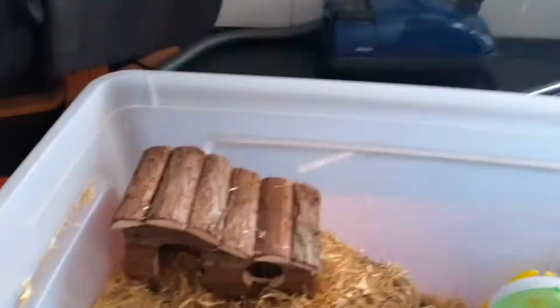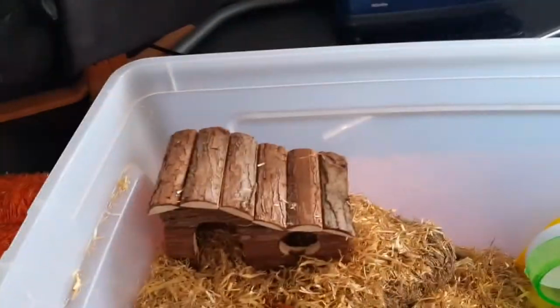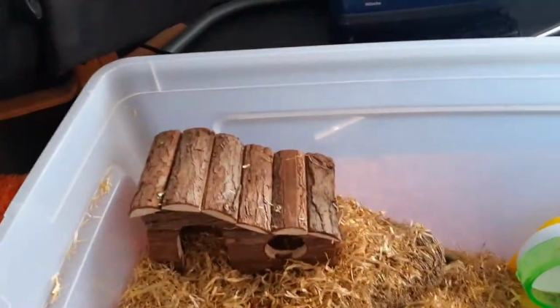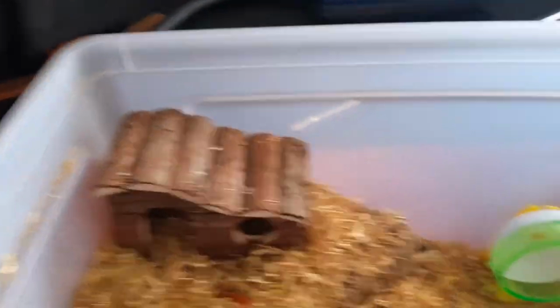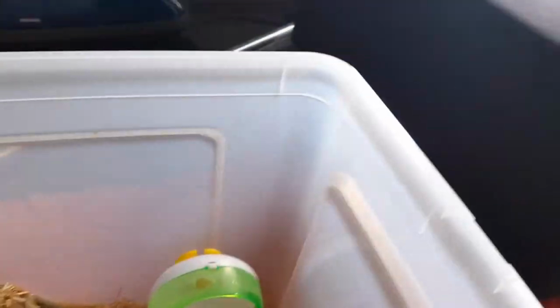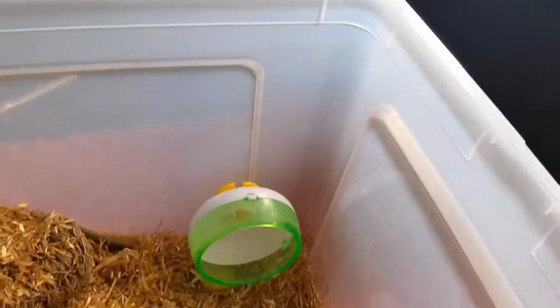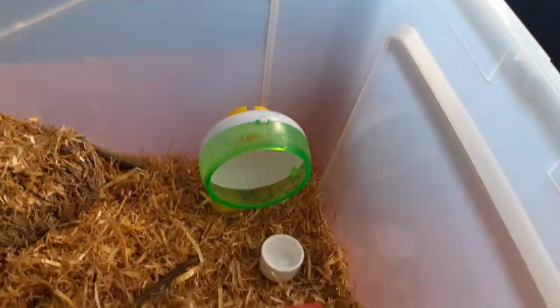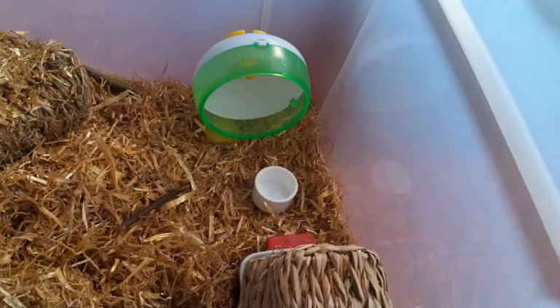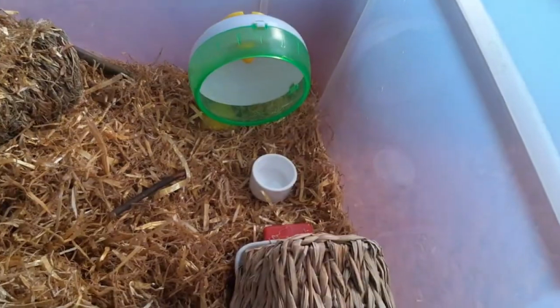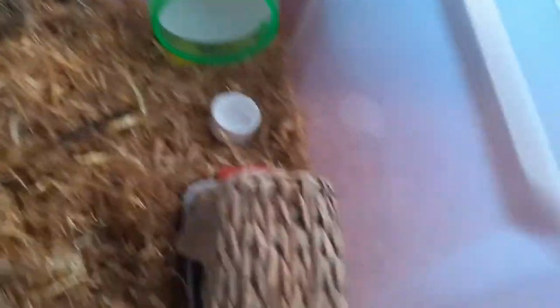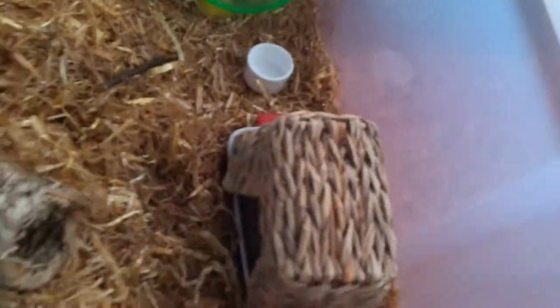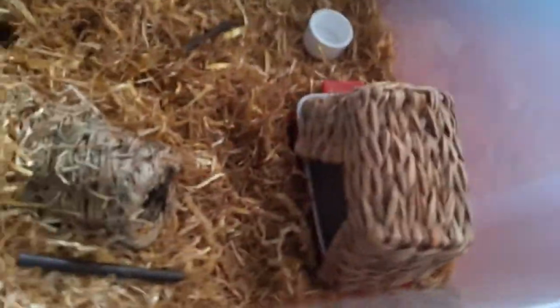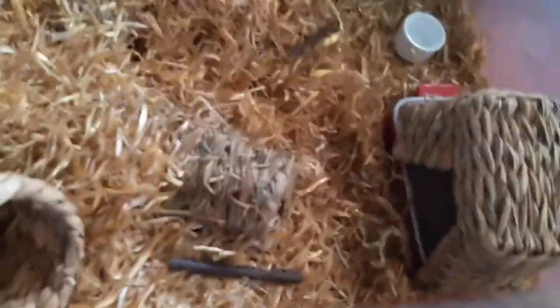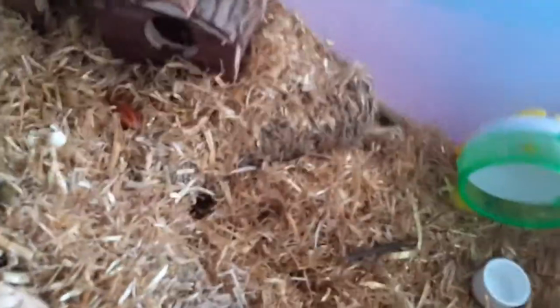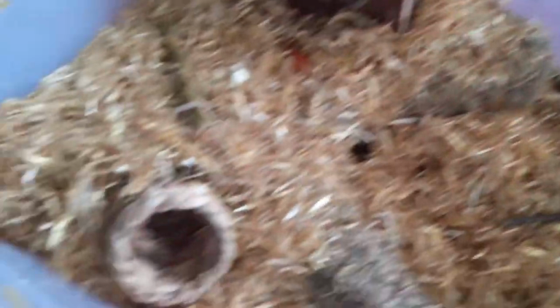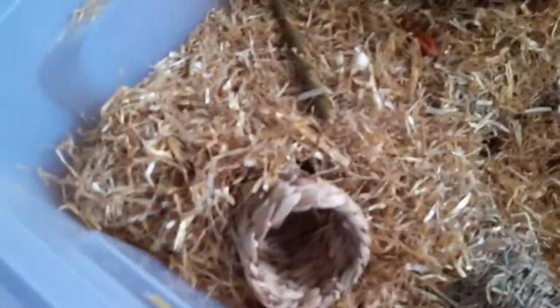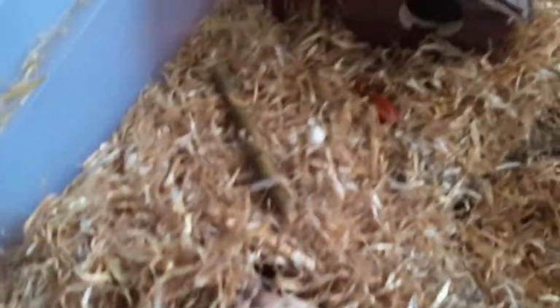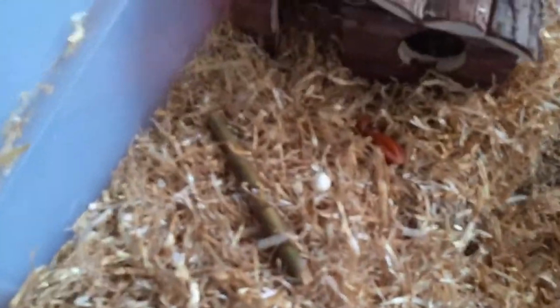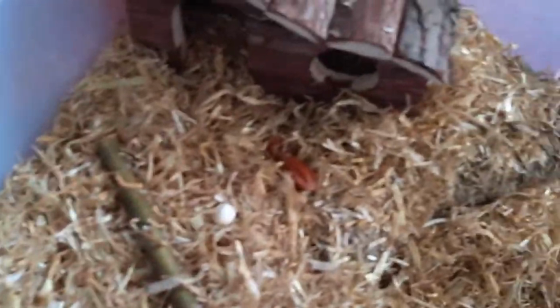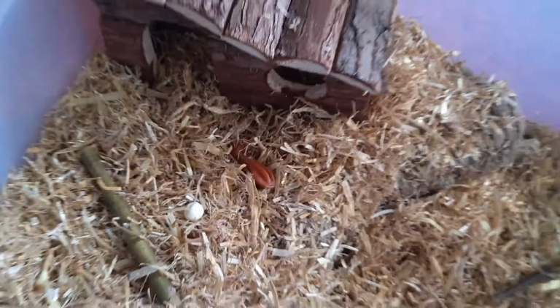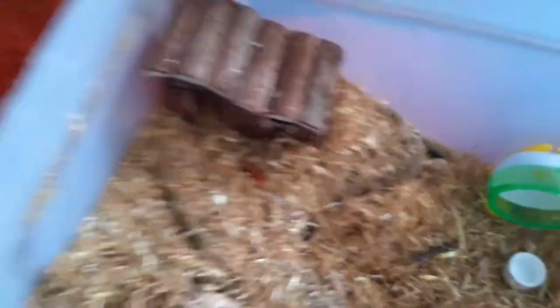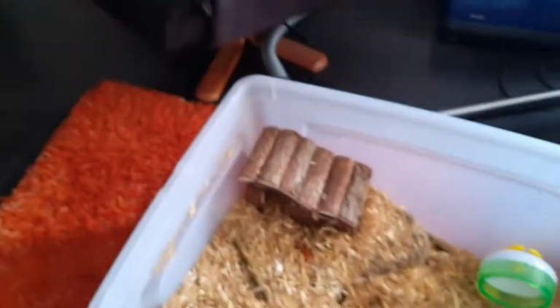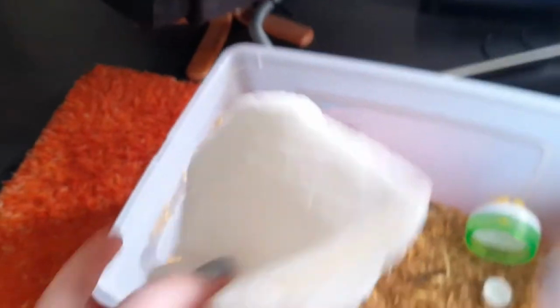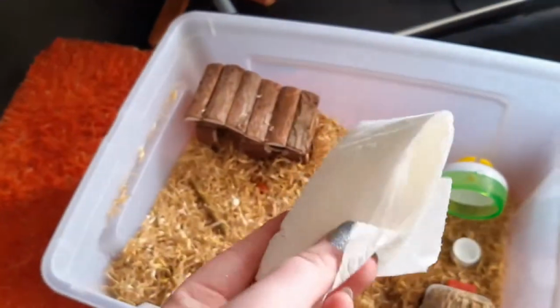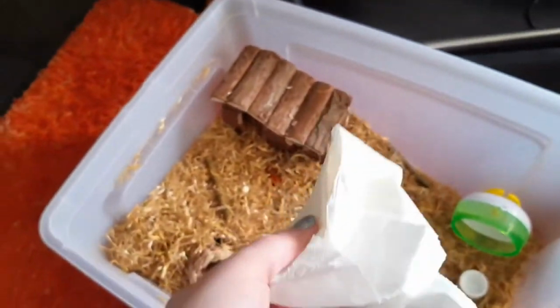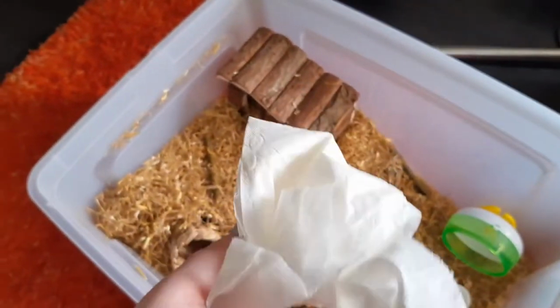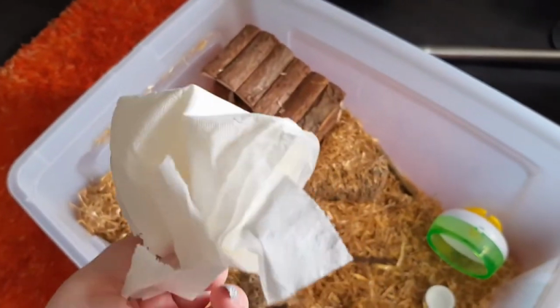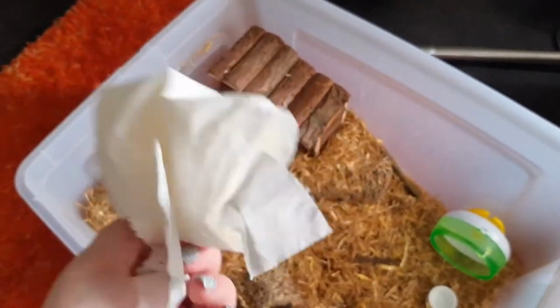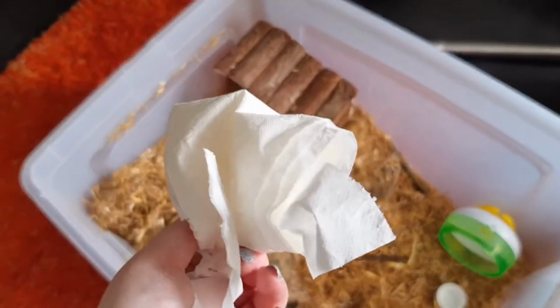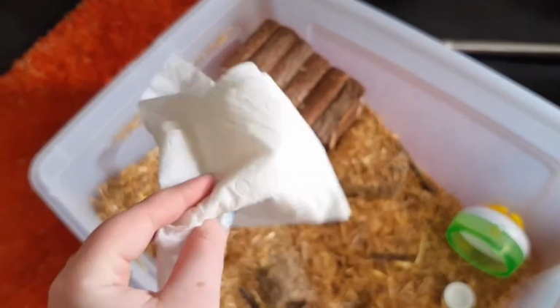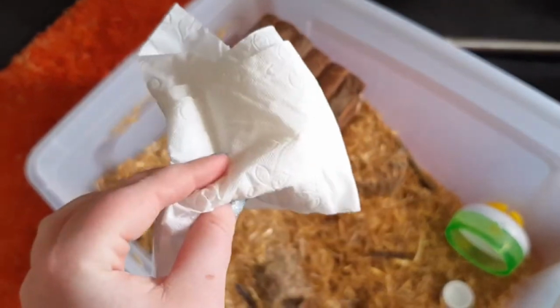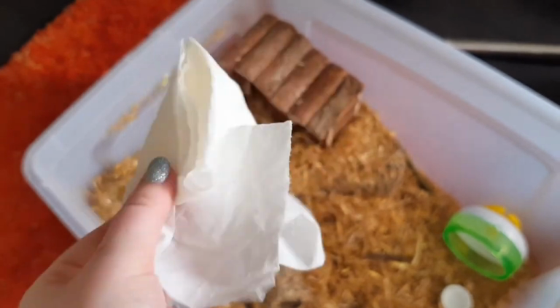This is how far I am now — I've added a hide, his wheel, his water dish, some tunnels to help him burrow, some chew toys, and some snacks. Another hack: toilet paper makes amazing bedding that hamsters can nest with.